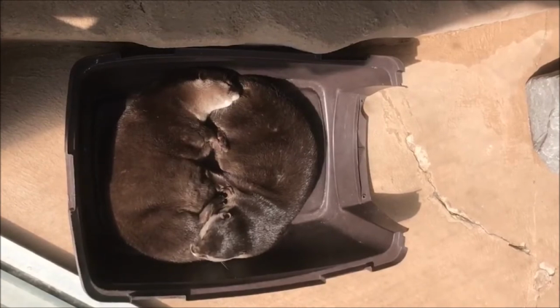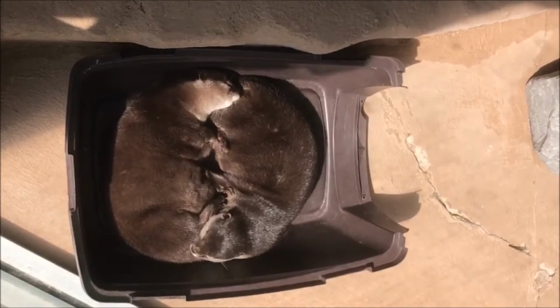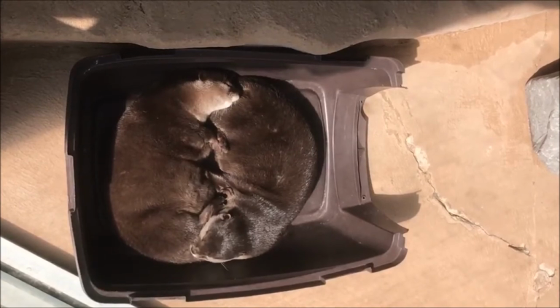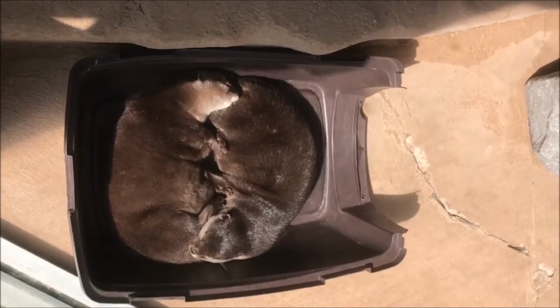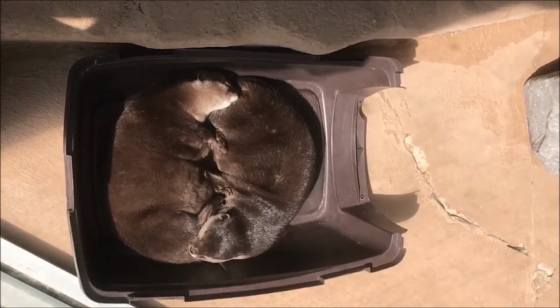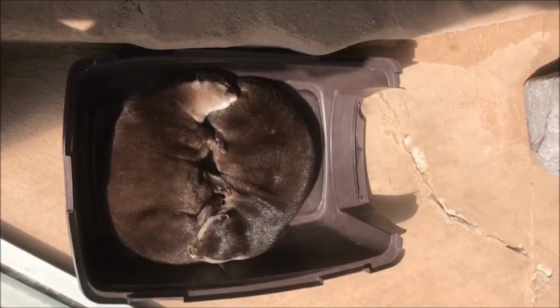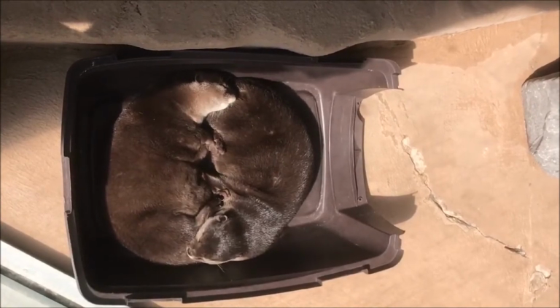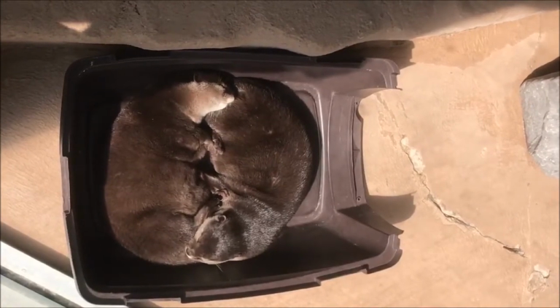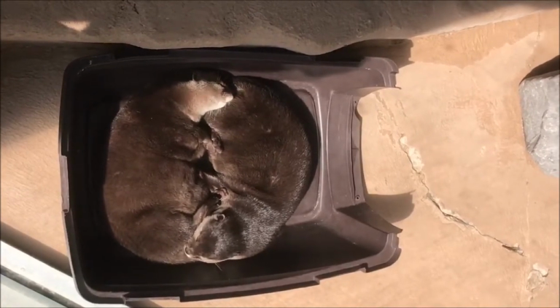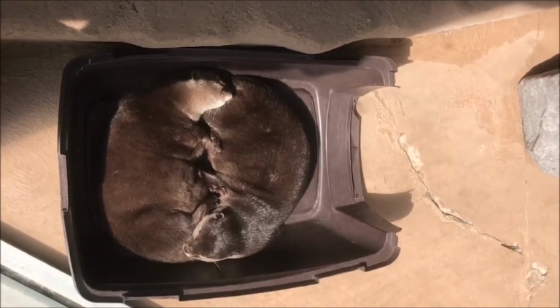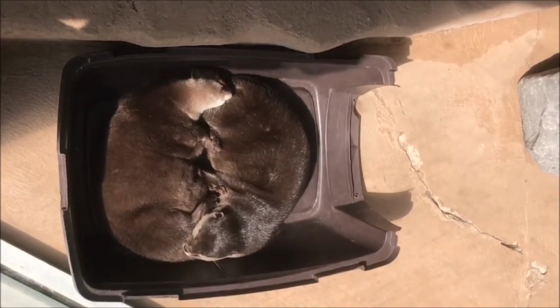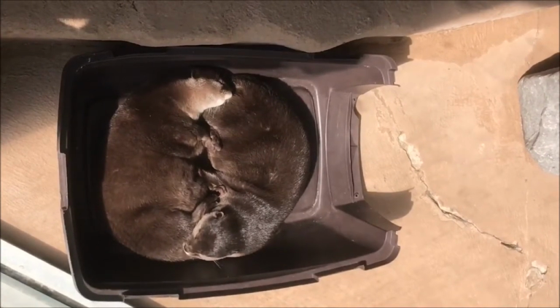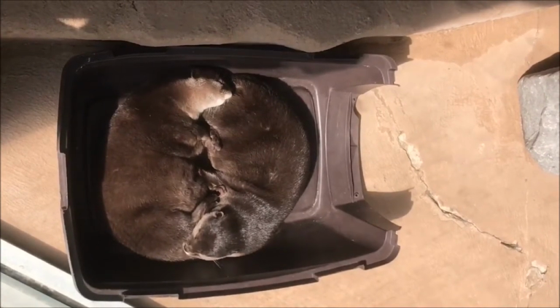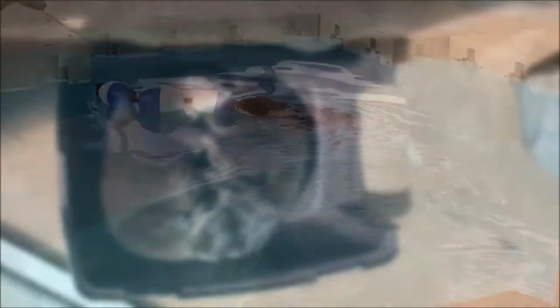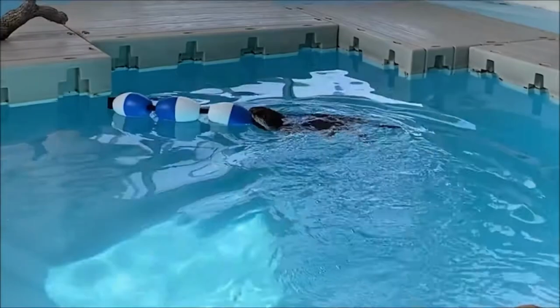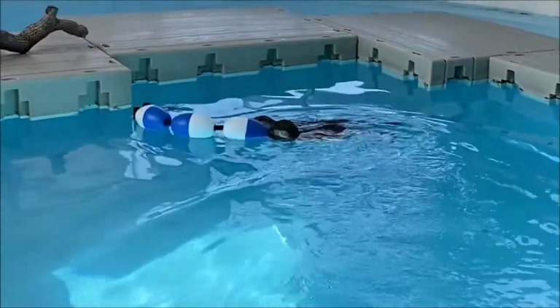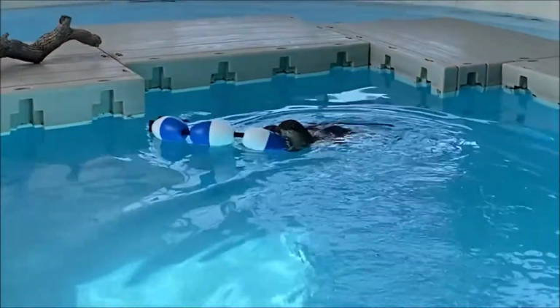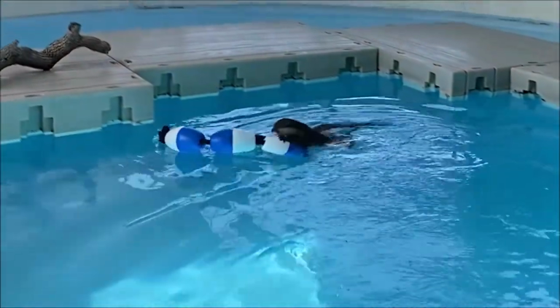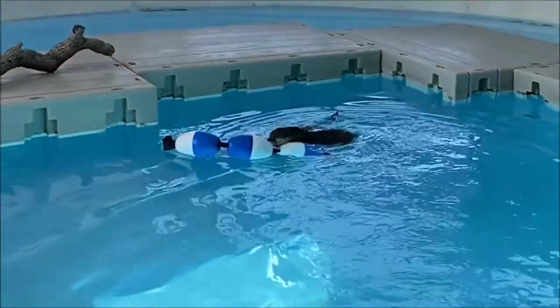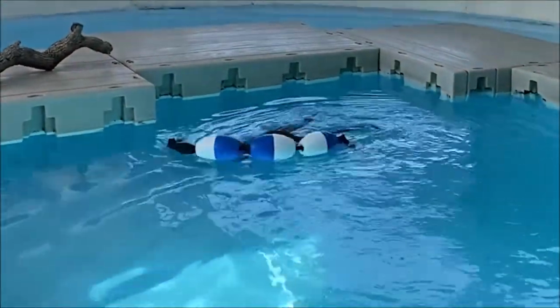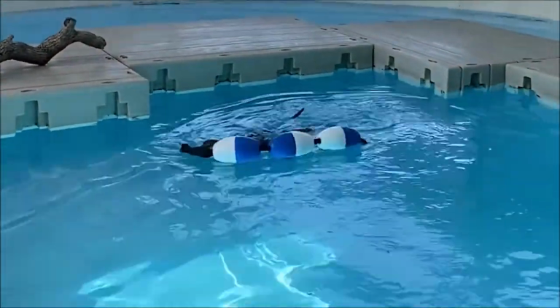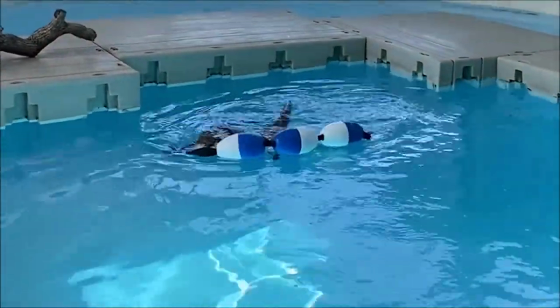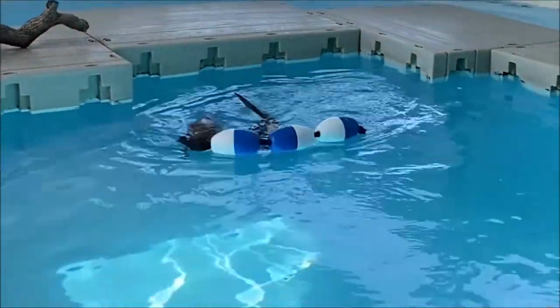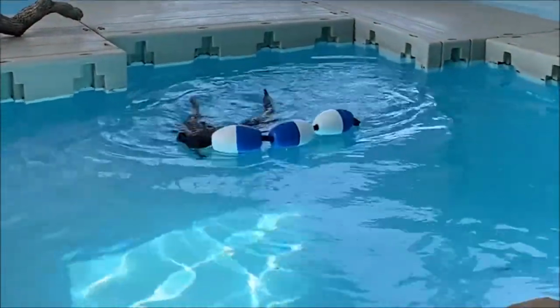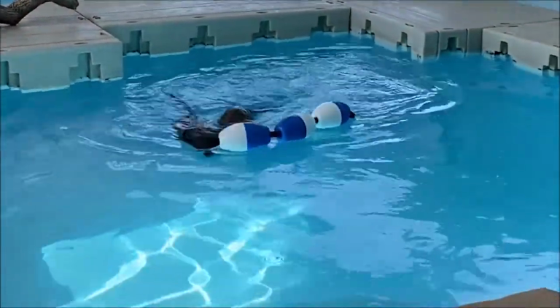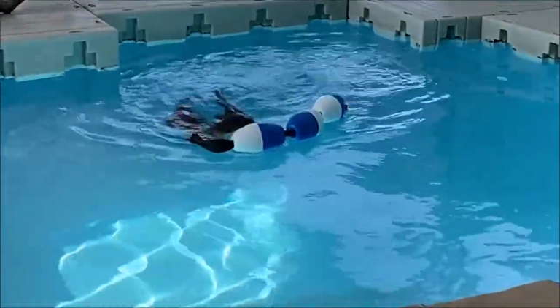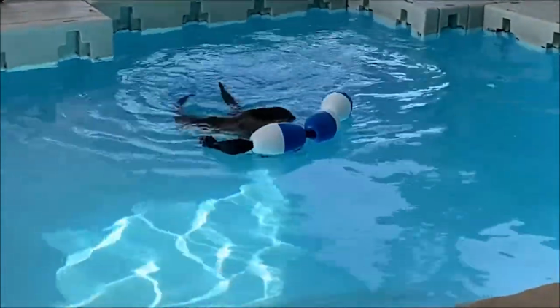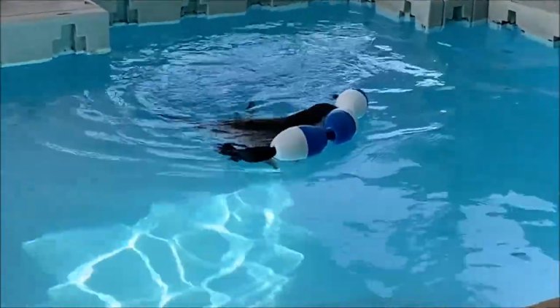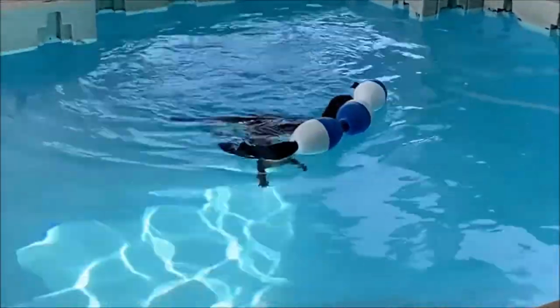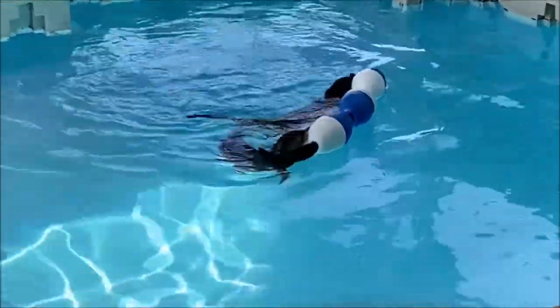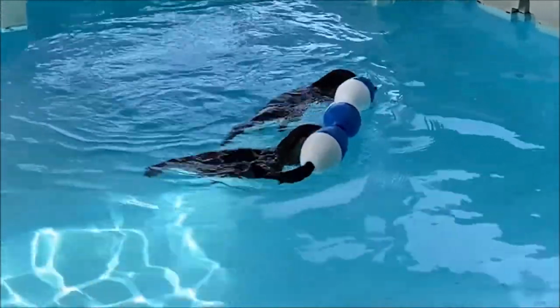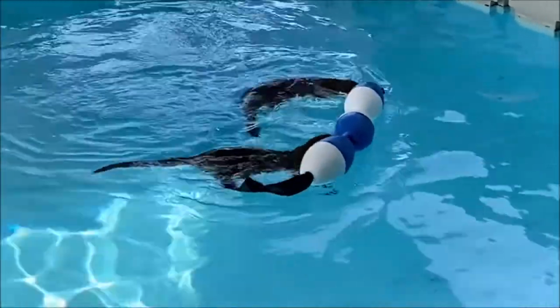They are not indigenous to the United States. Asian otters are naturally found in Indonesia, New Guinea, the Philippines, Southern India, and China.